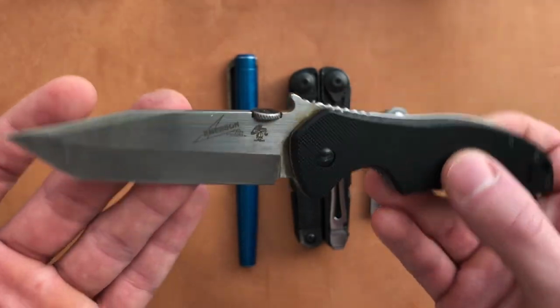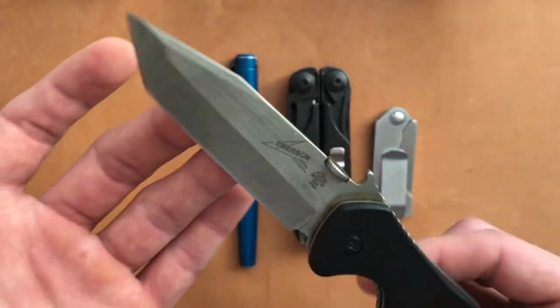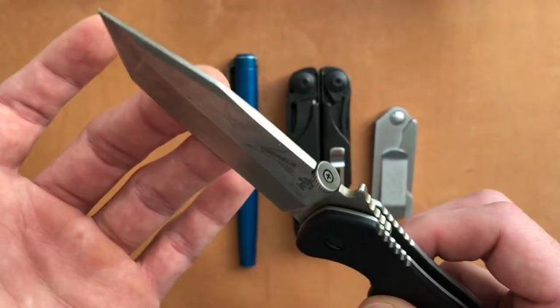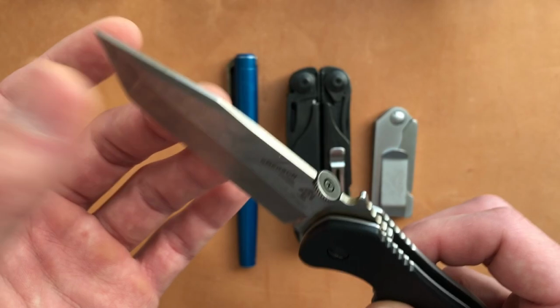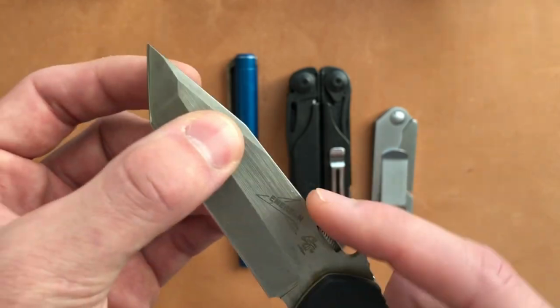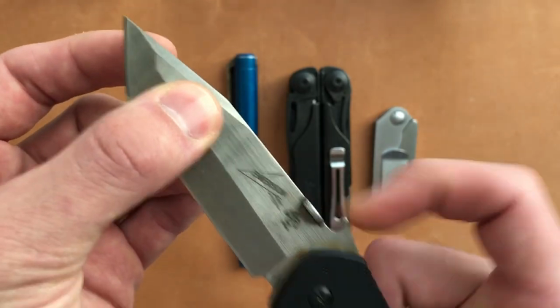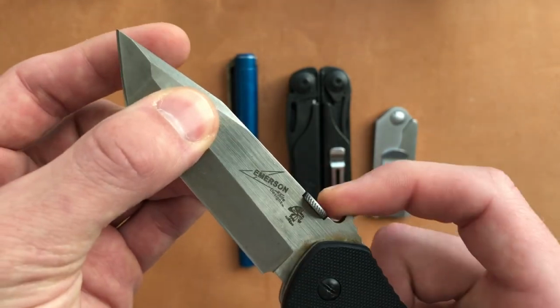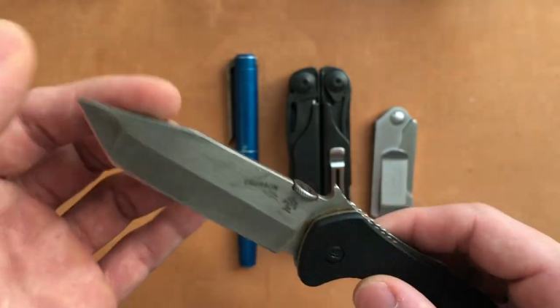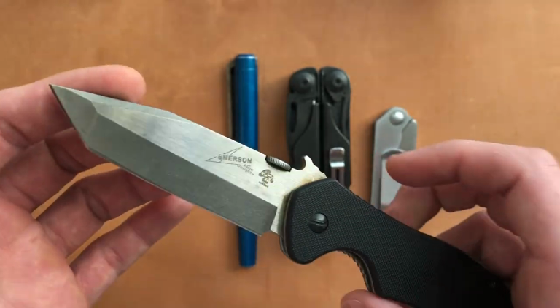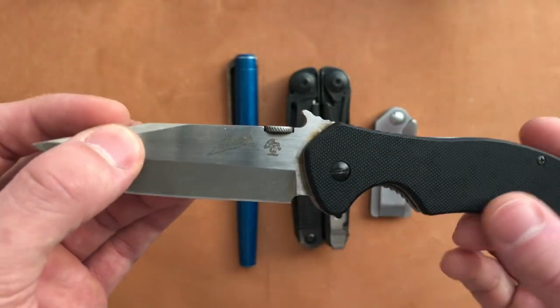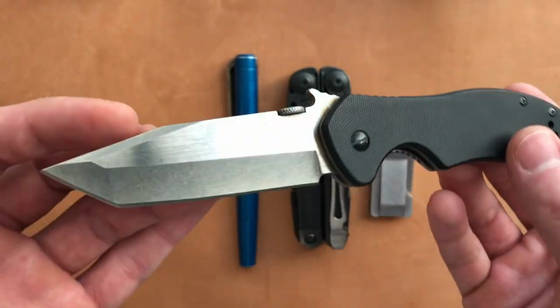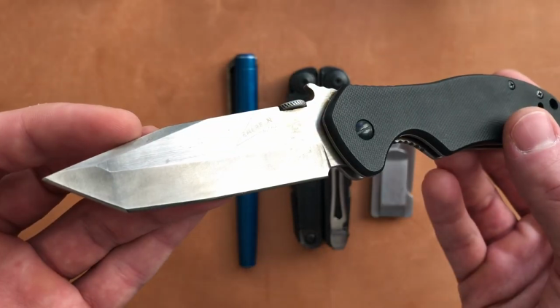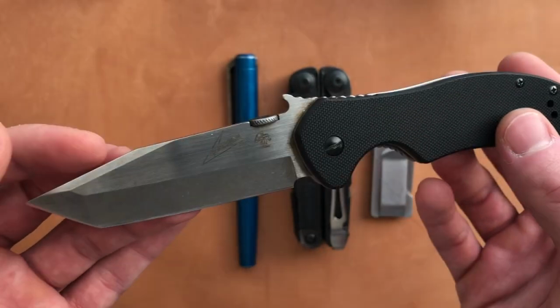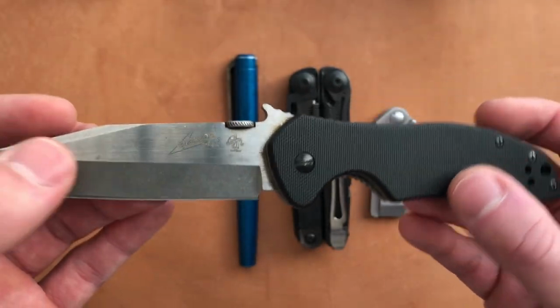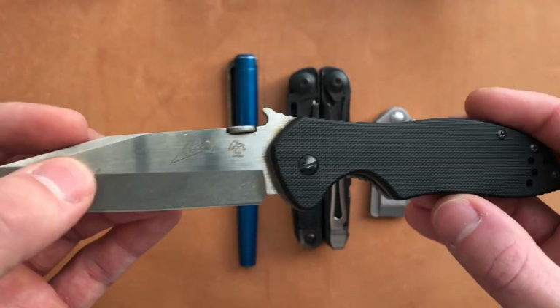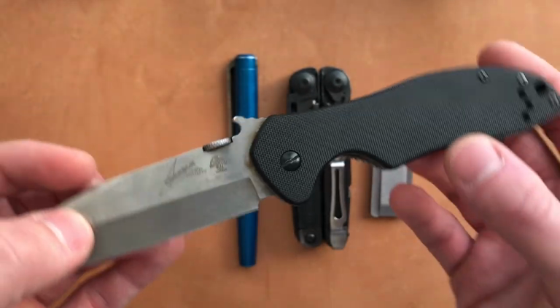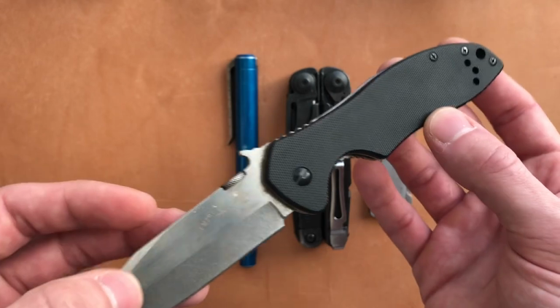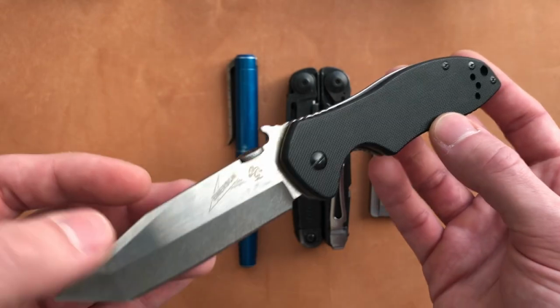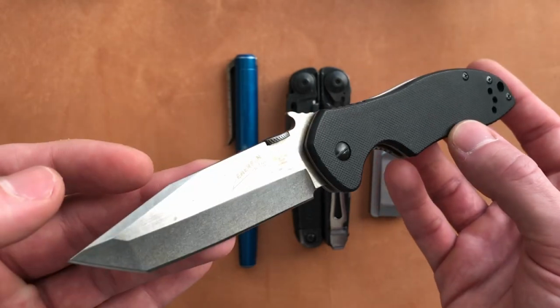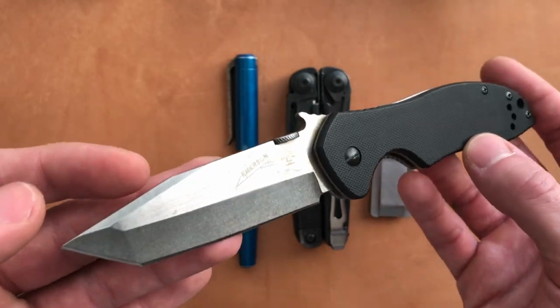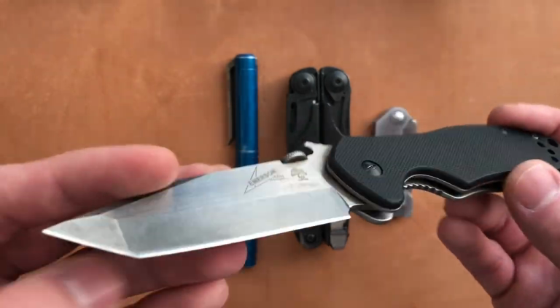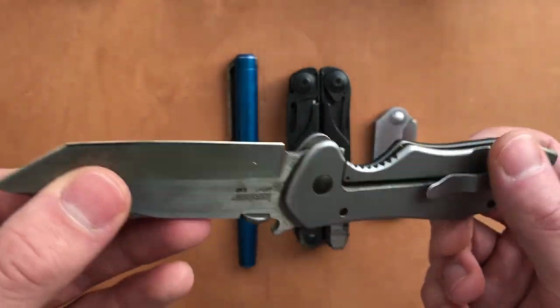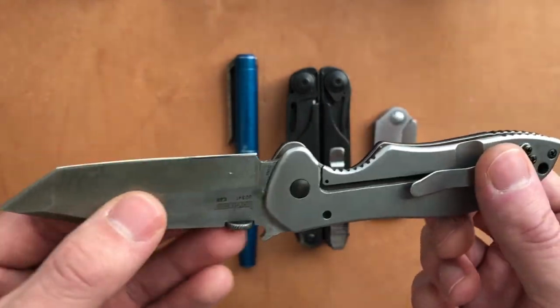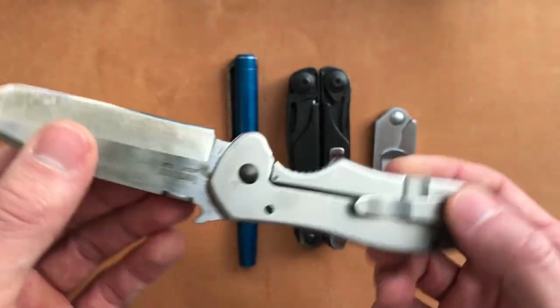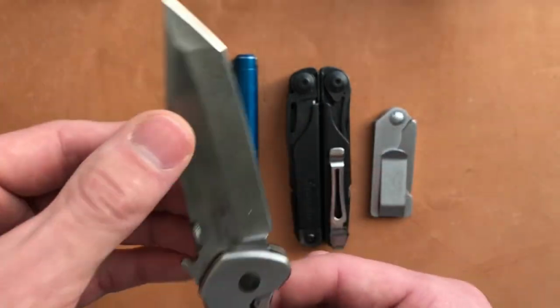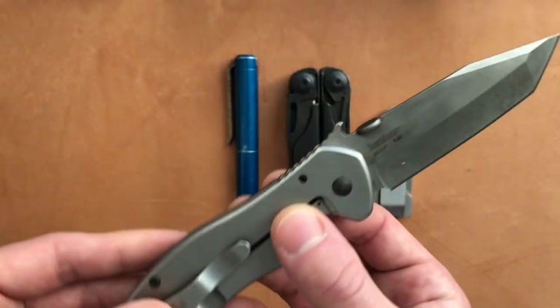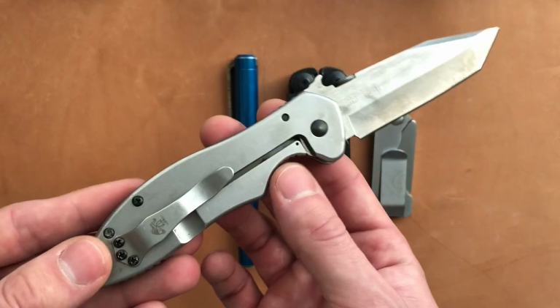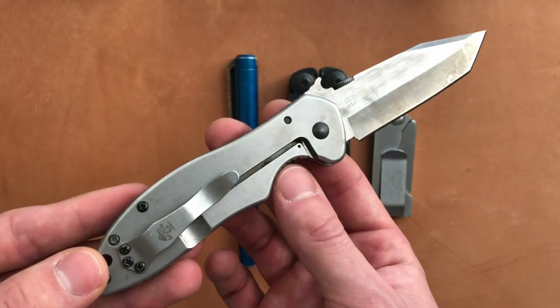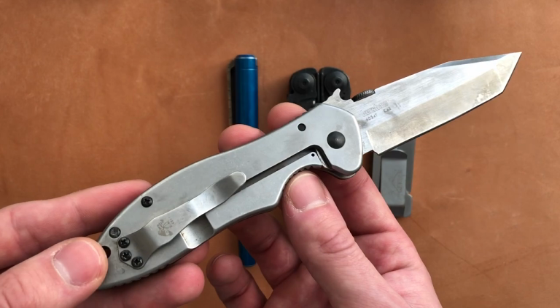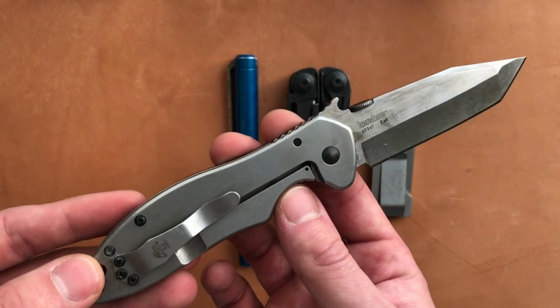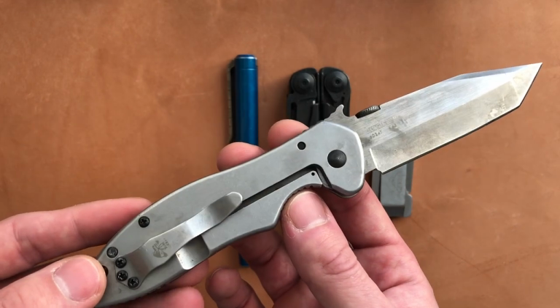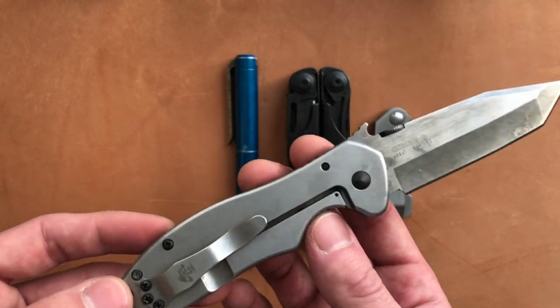I chose the tanto because it was good at lifting stickers off of things like barrels and drums, because I was relabeling things a lot. The wave opener allows you to open this knife one-handed, which is super handy if you're holding something slippery and need to make a cut at the same time — which happened a lot more than I care to admit.